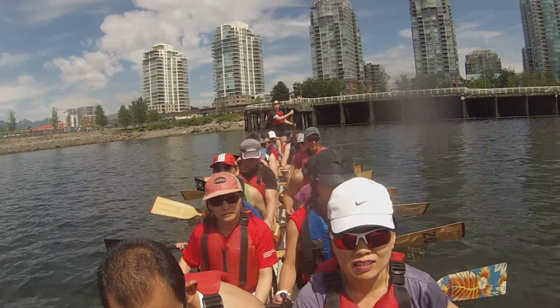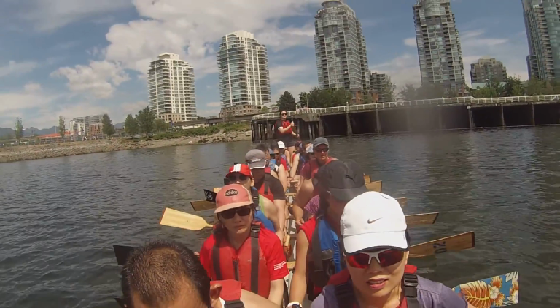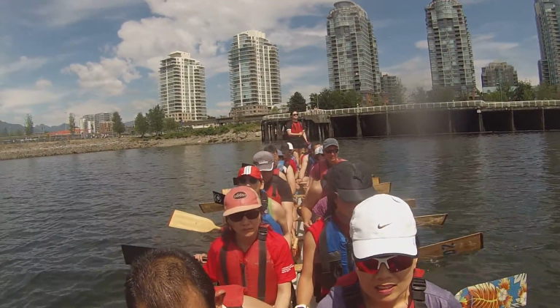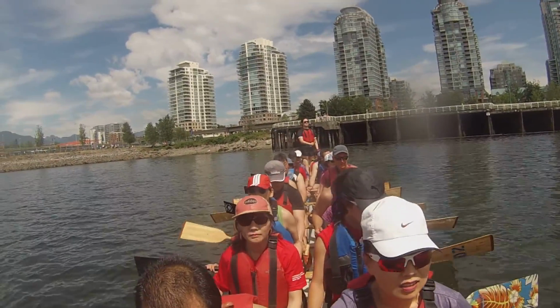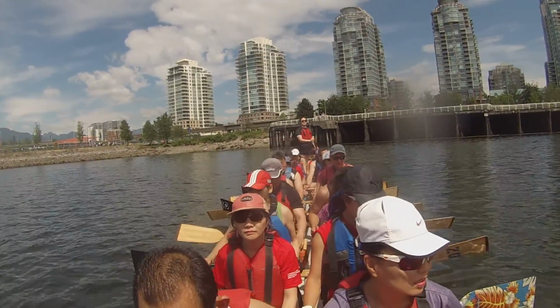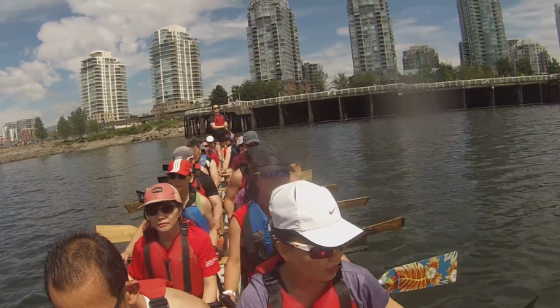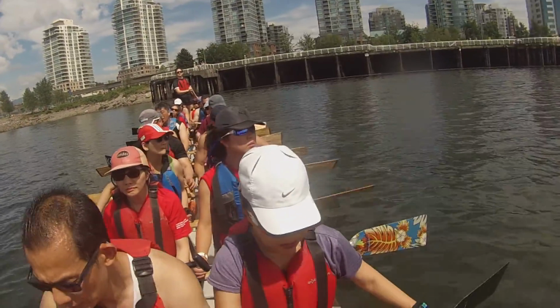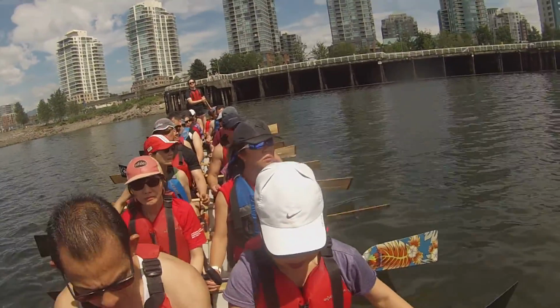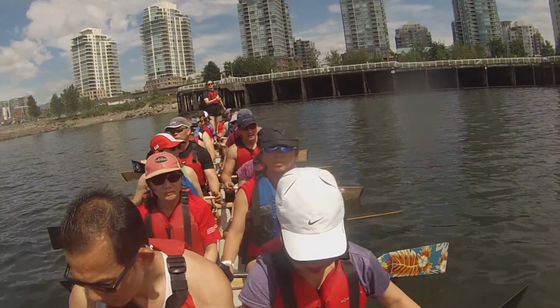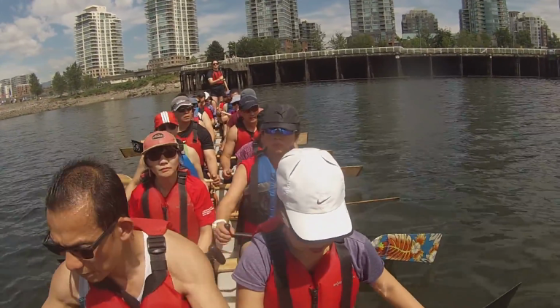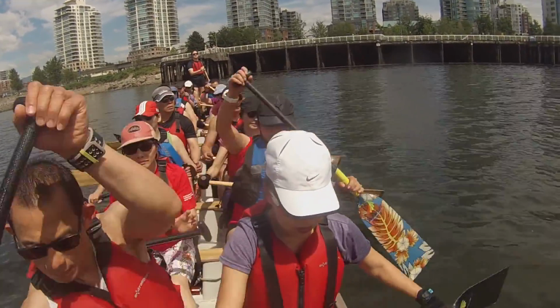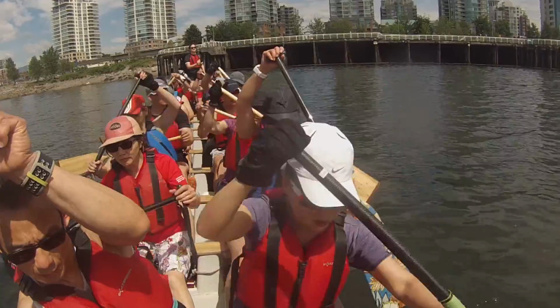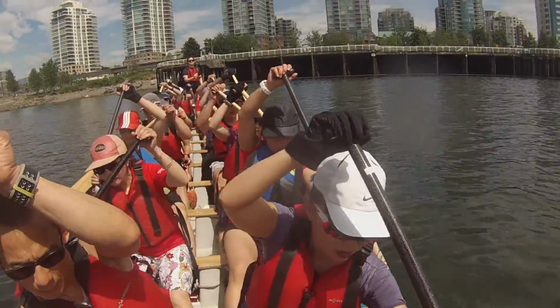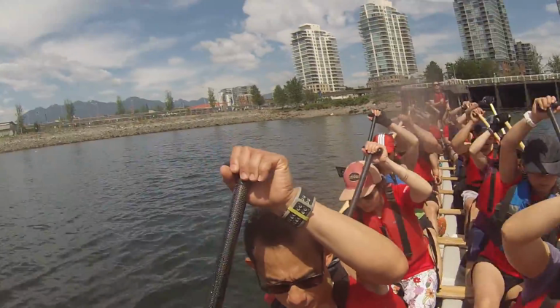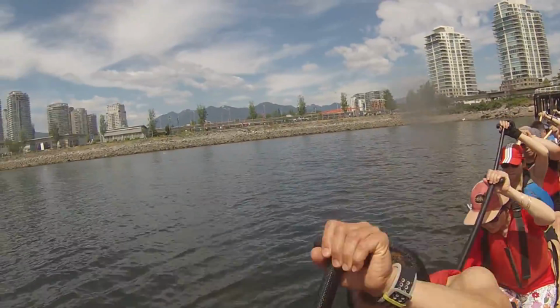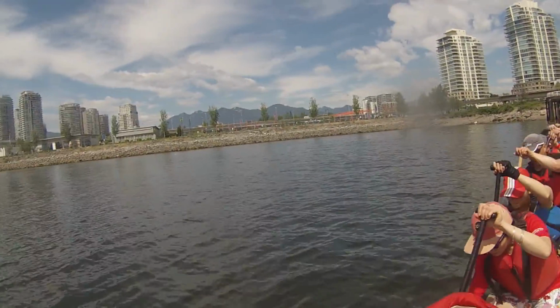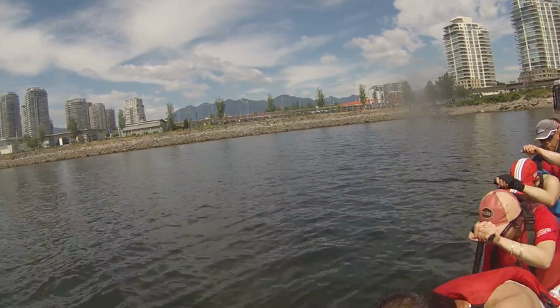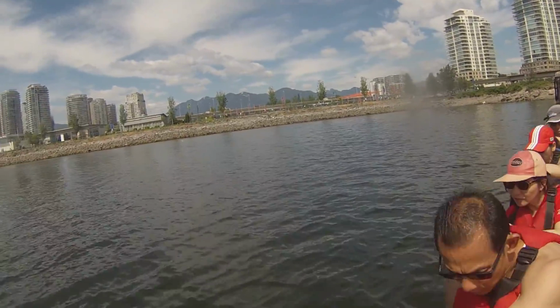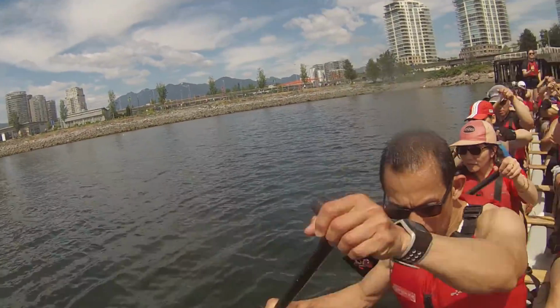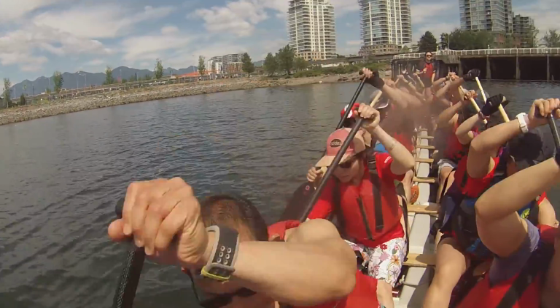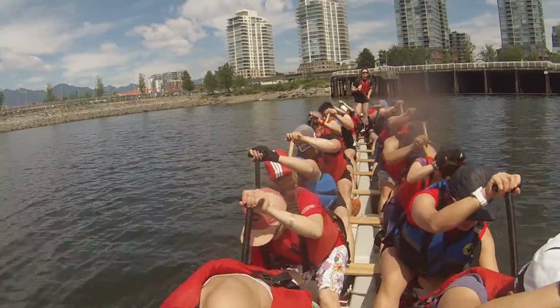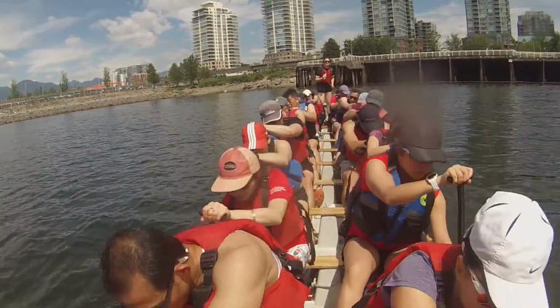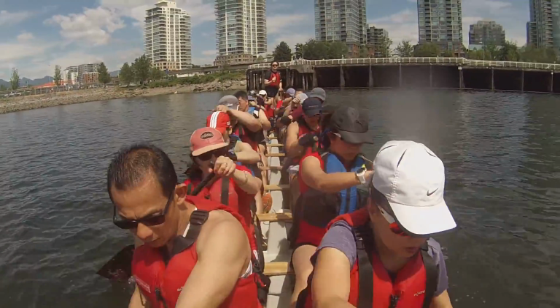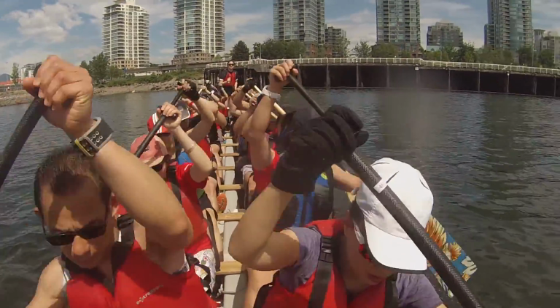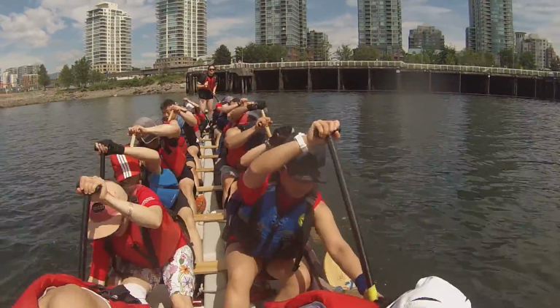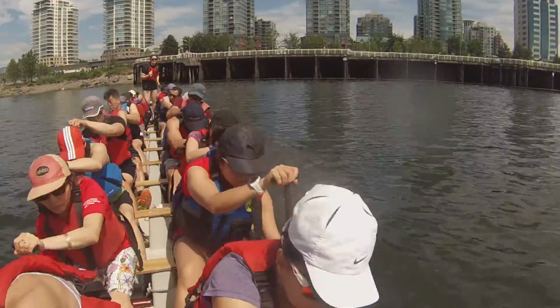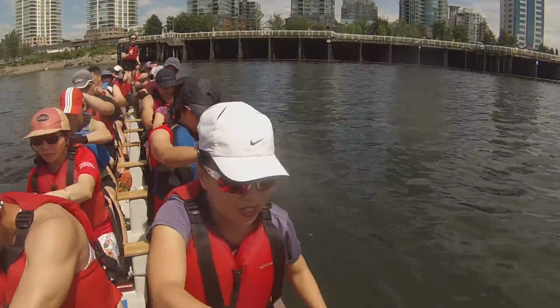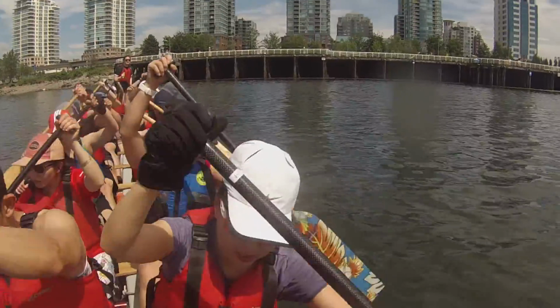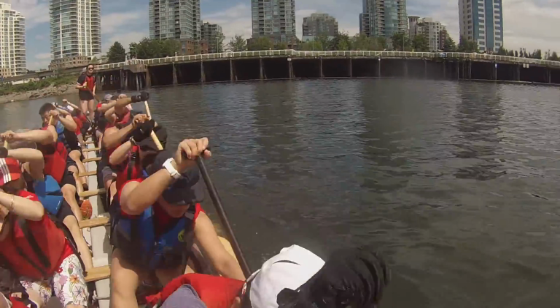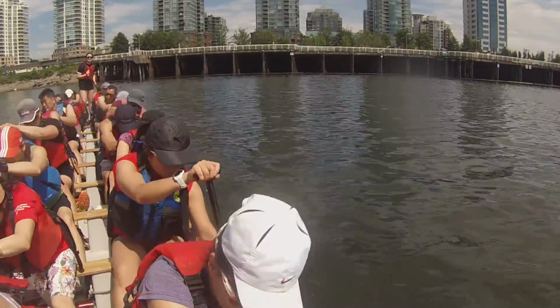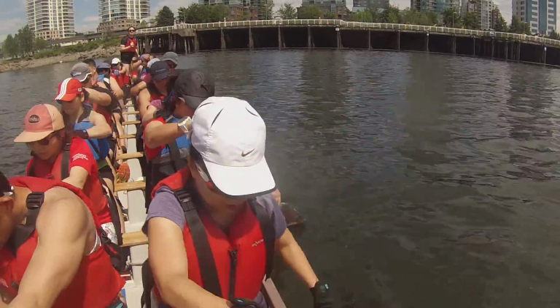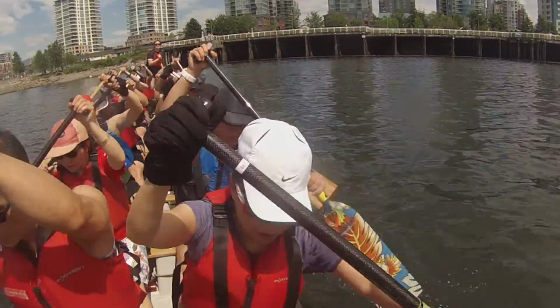Okay, let's bring it up to the line. Paddles up. Take it away lightly. Let her run.